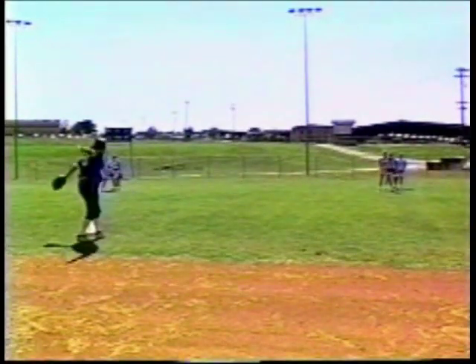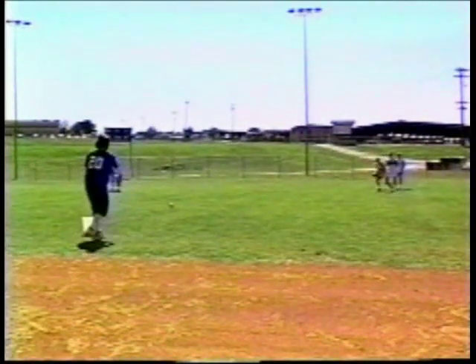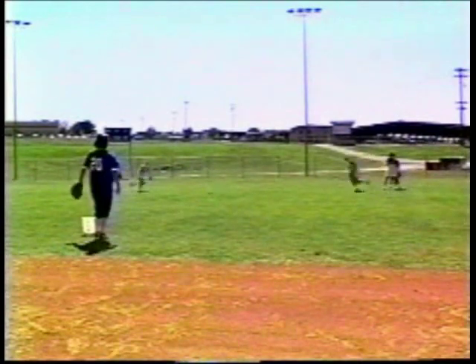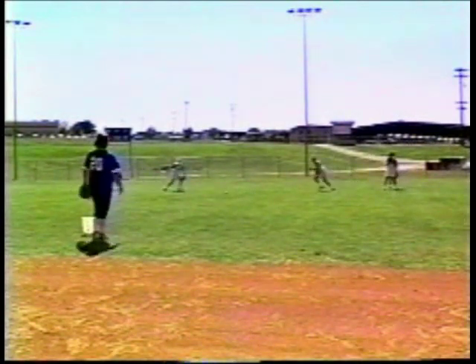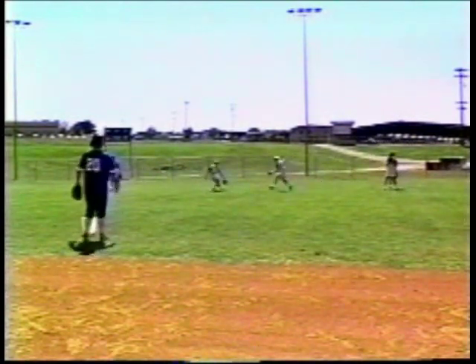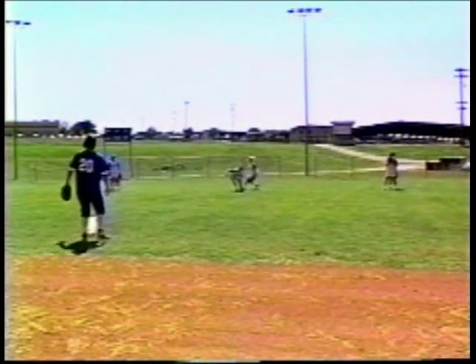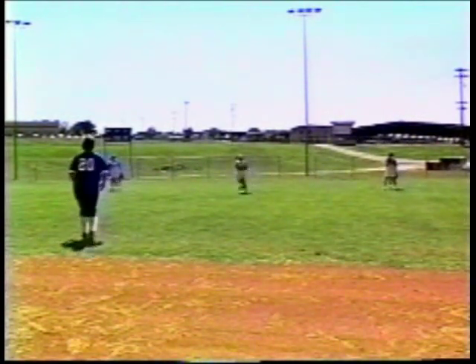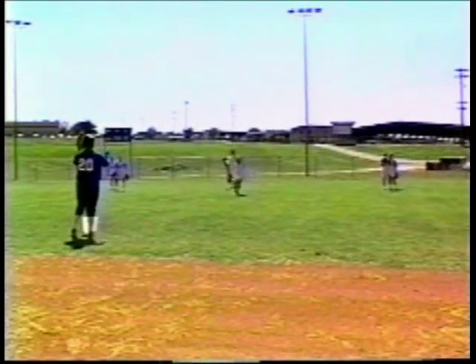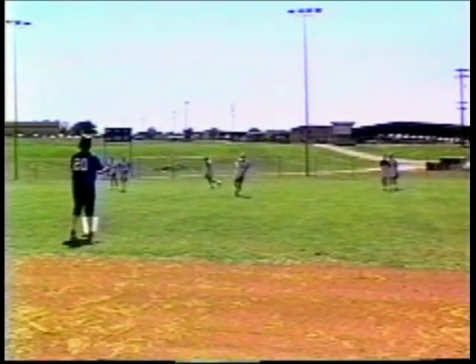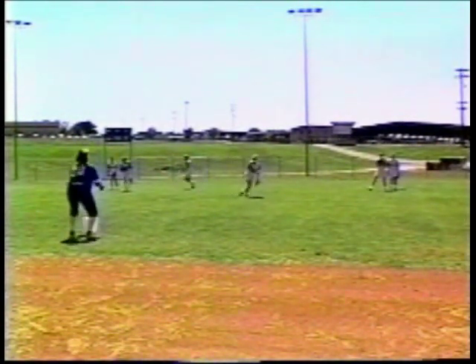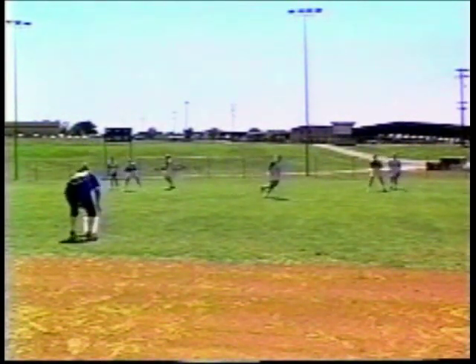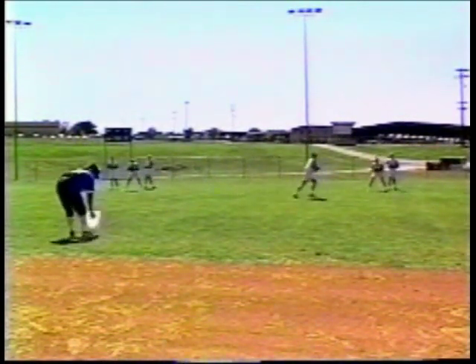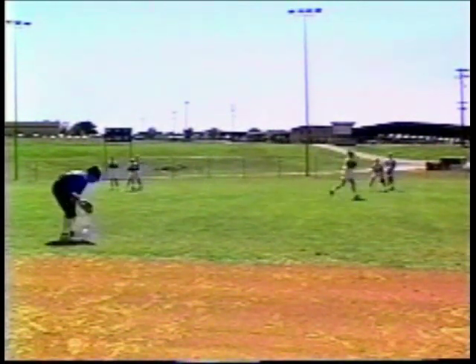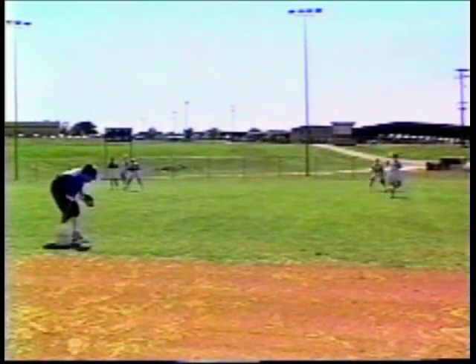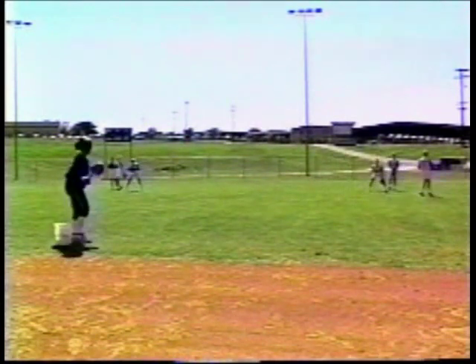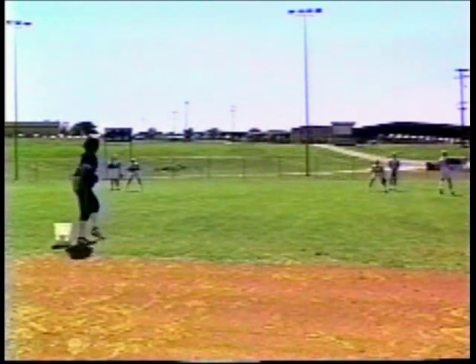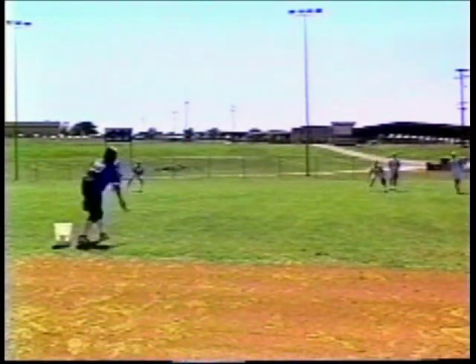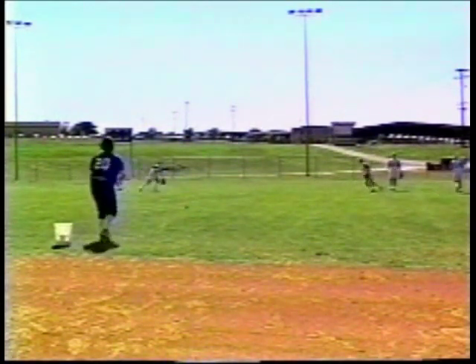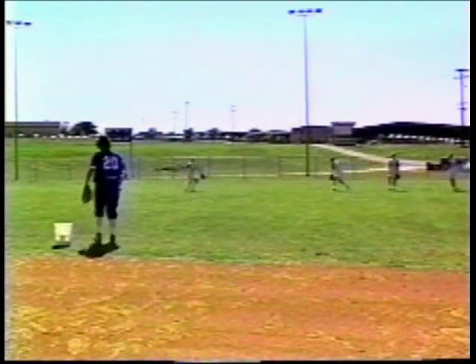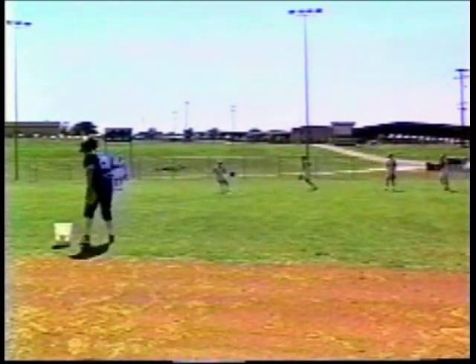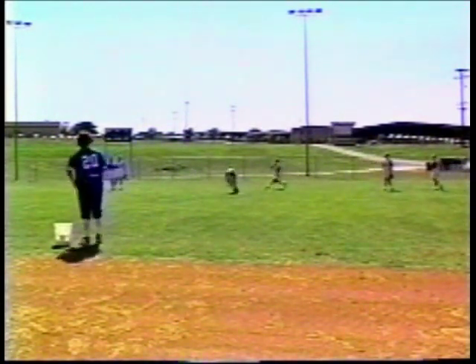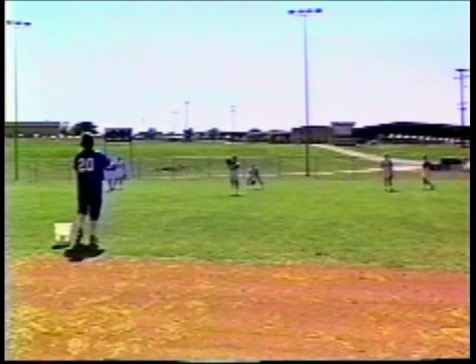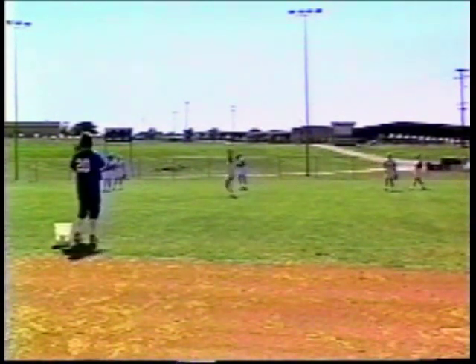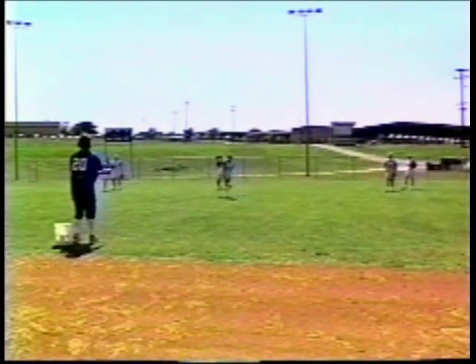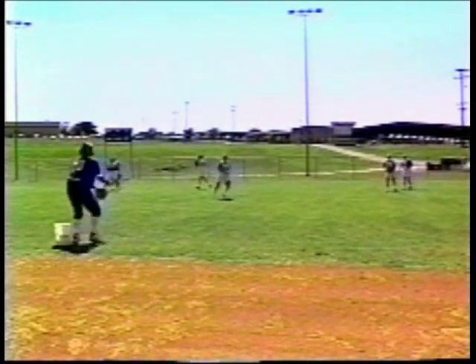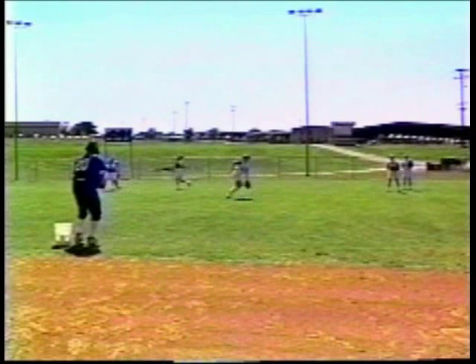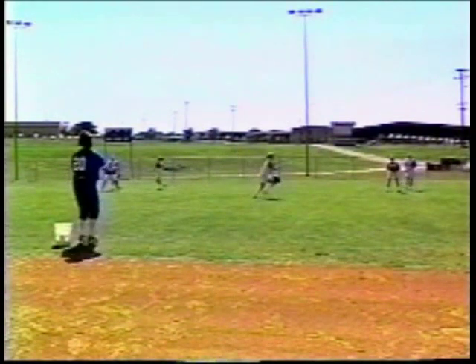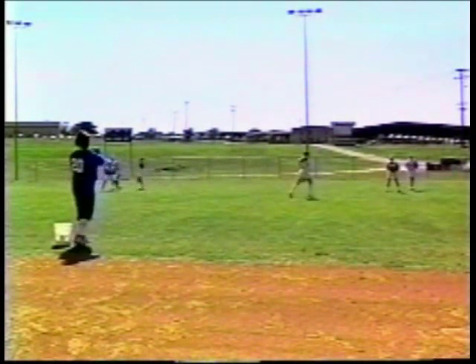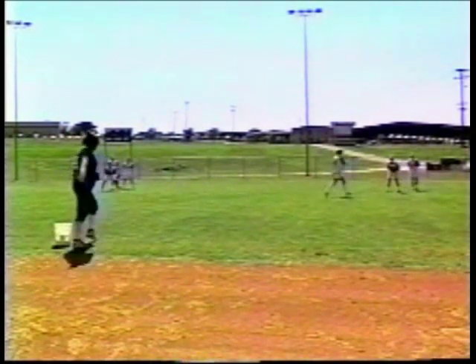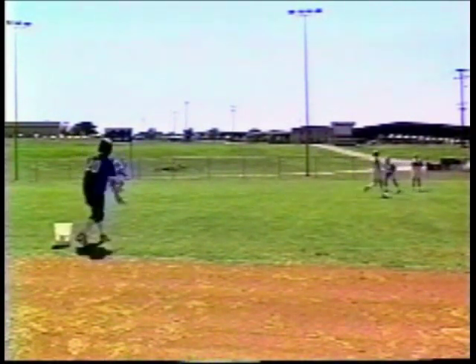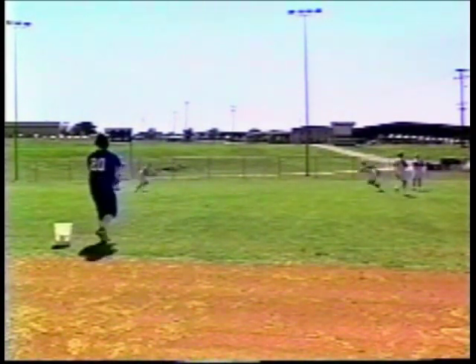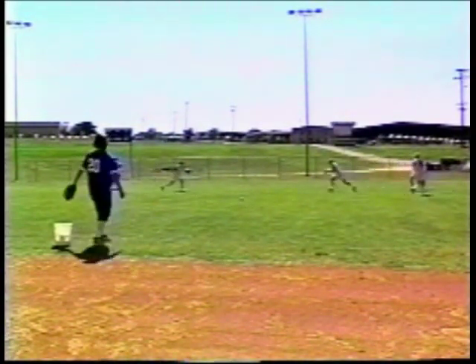Speaking of angles, we also have backup angles. We're using the players on the right as our center fielders, so they have jurisdiction over the others. If they call them, everybody backs away.